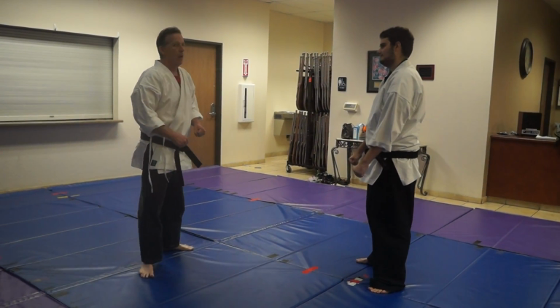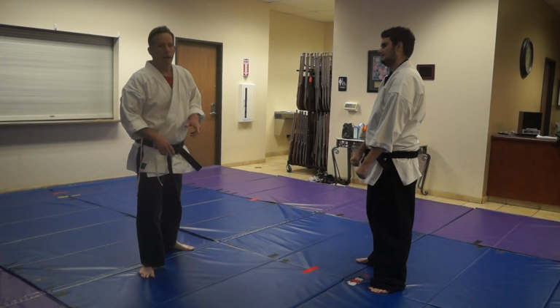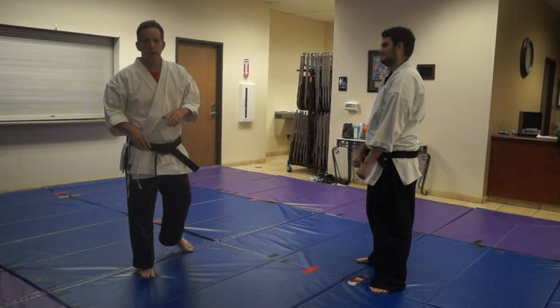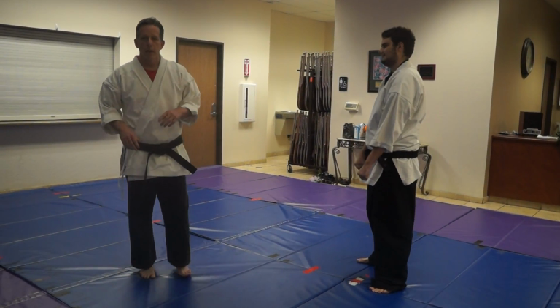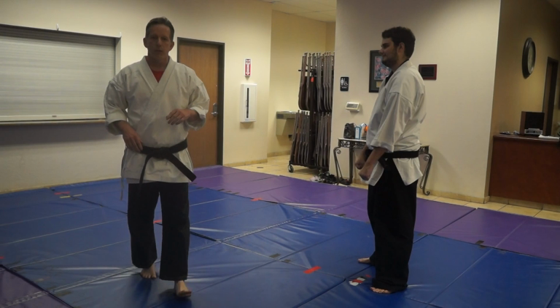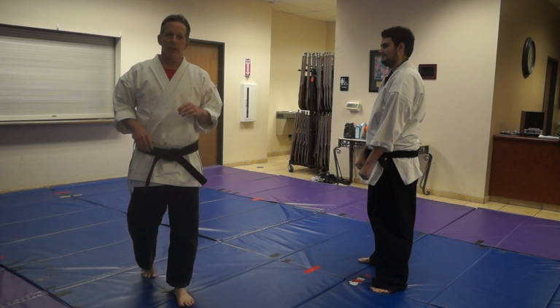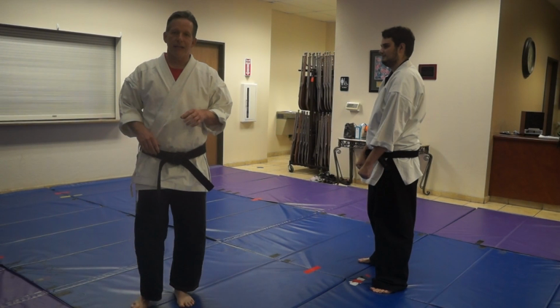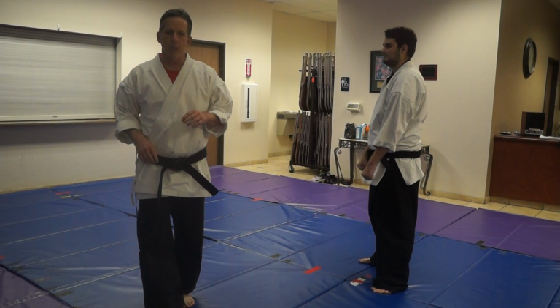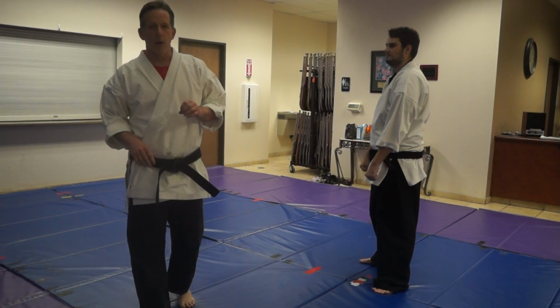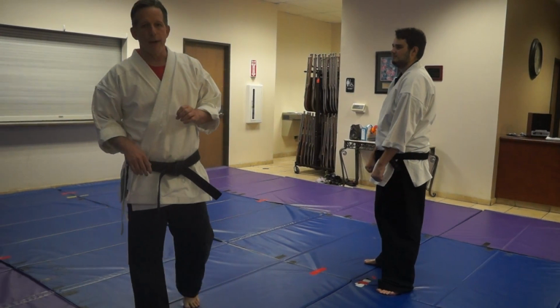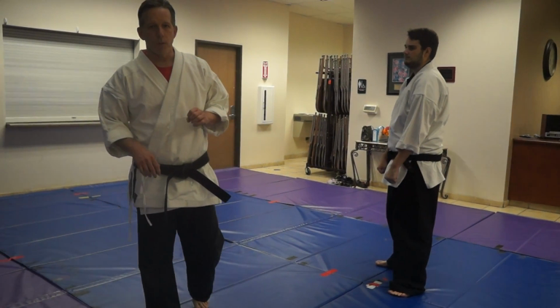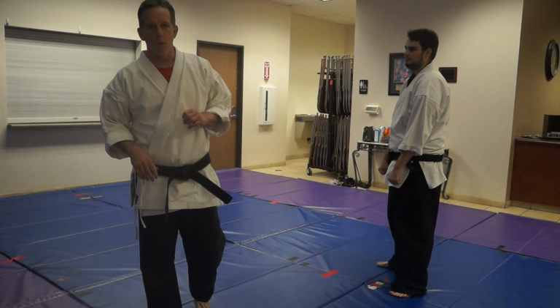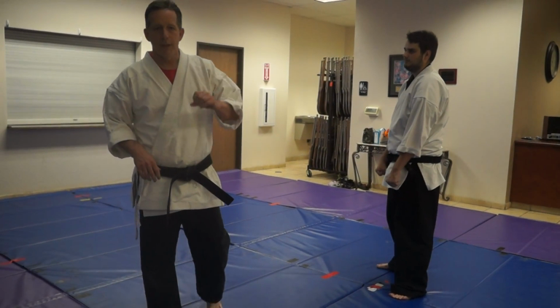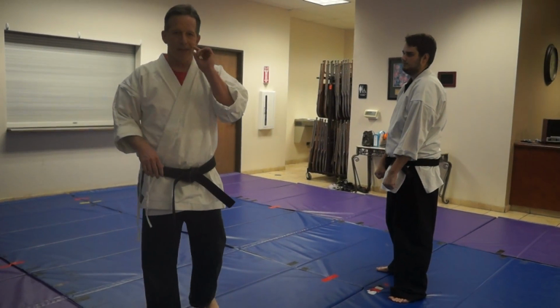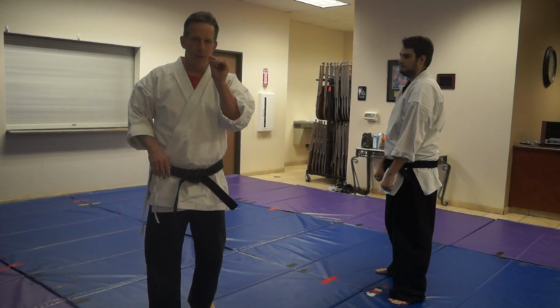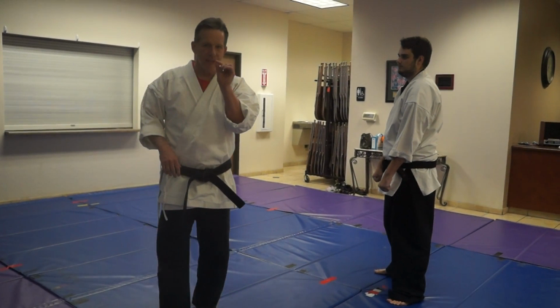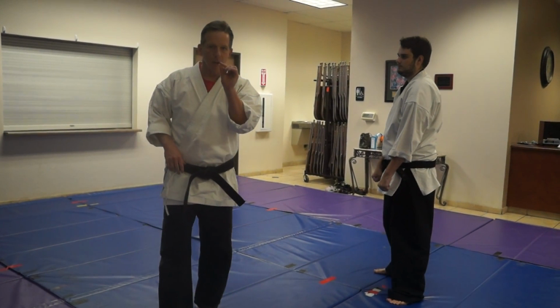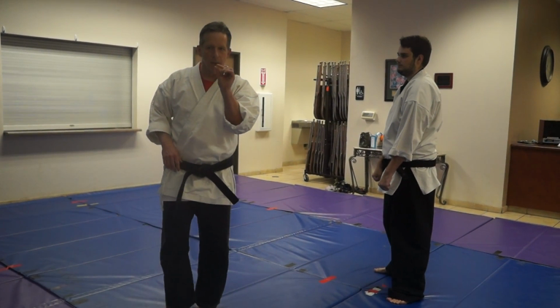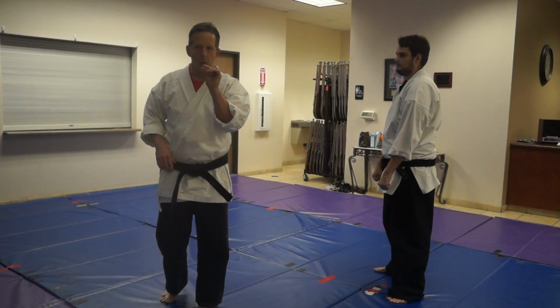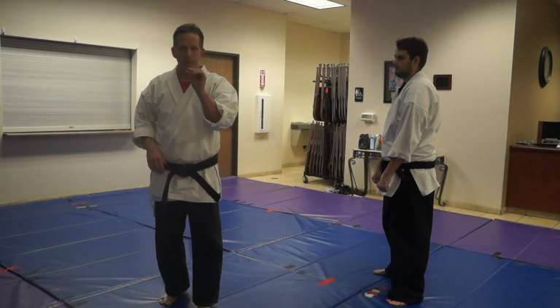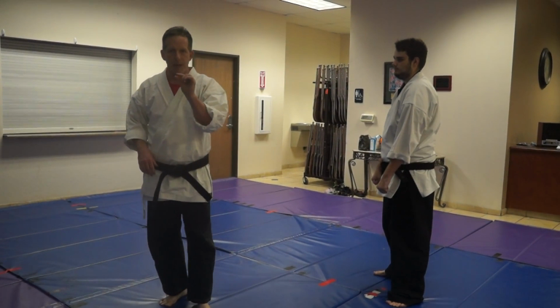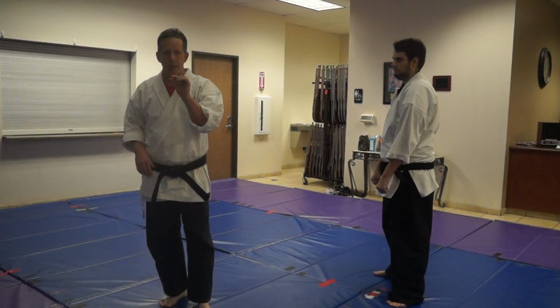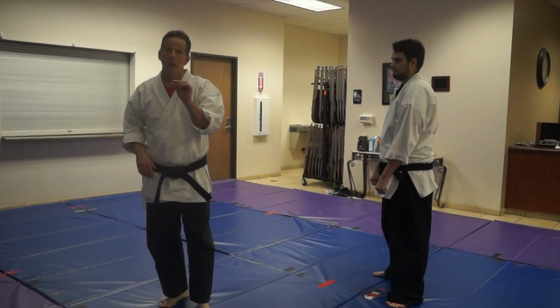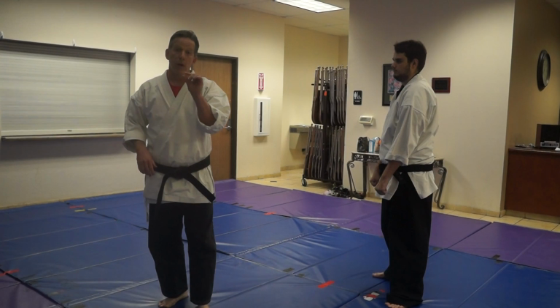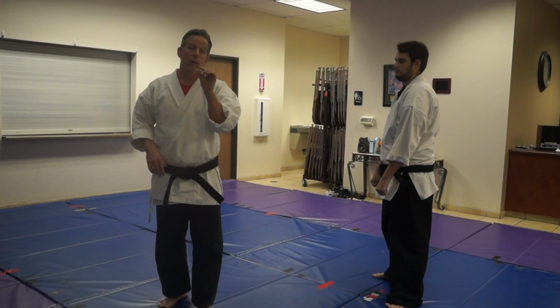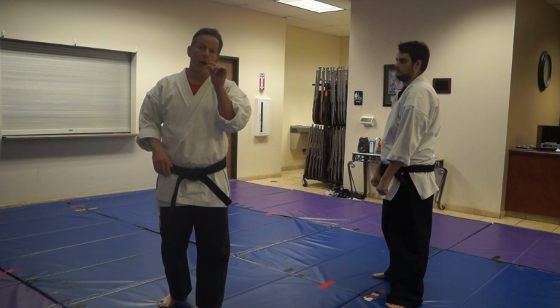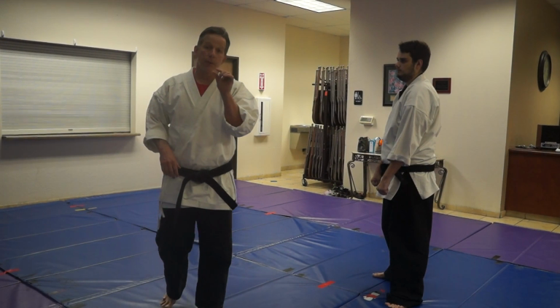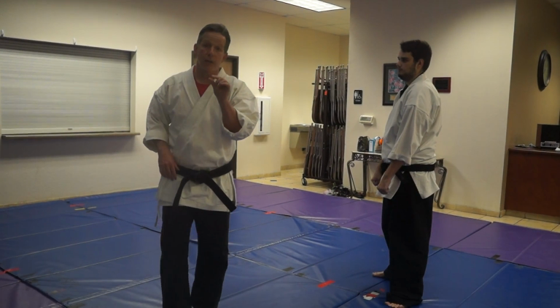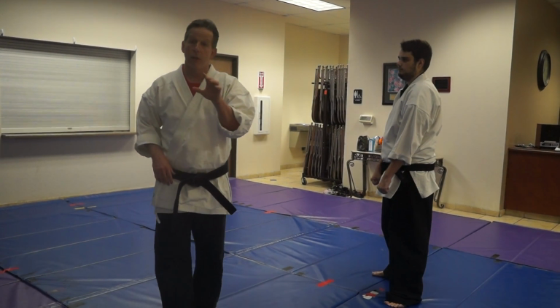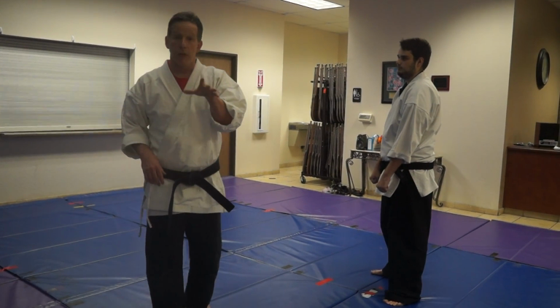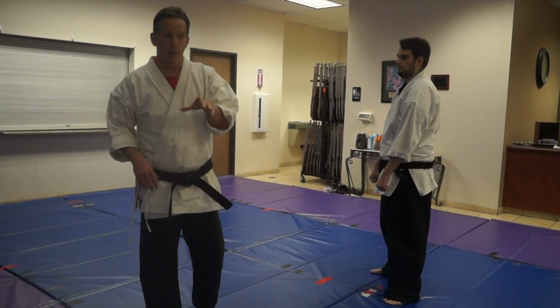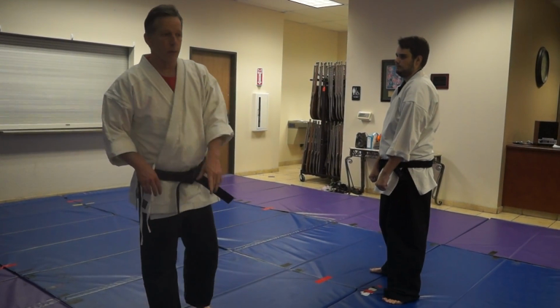Alright, so this is a technique we call a wedge roll. It's got a particular narrow application, but in the right application, it works great.